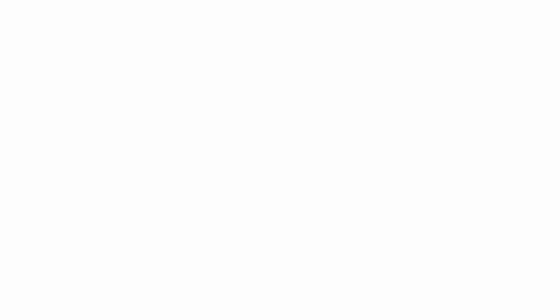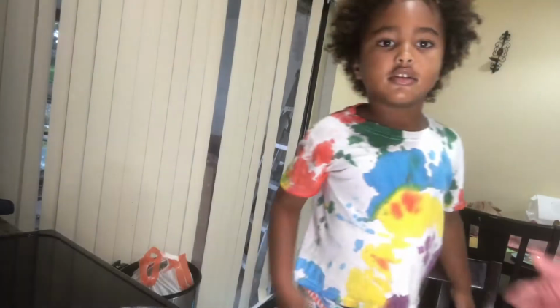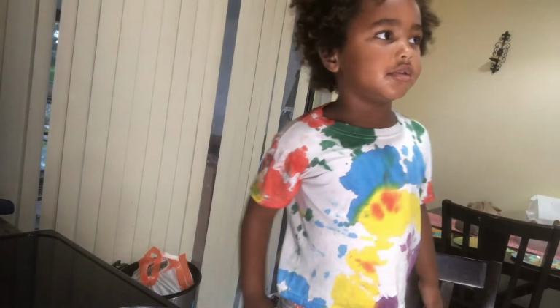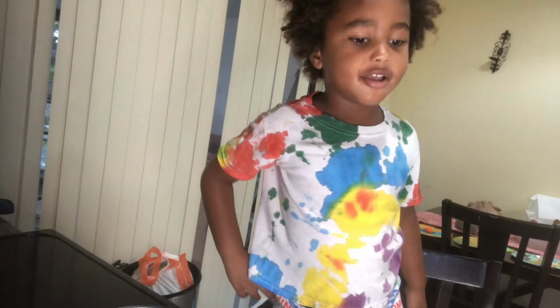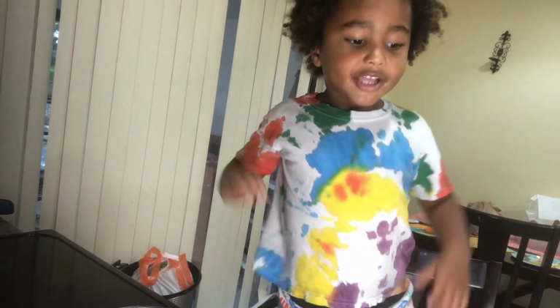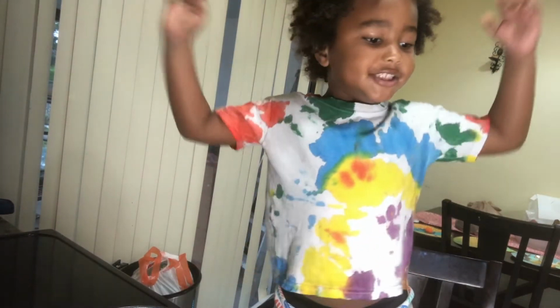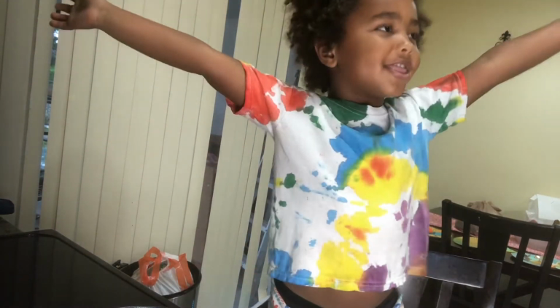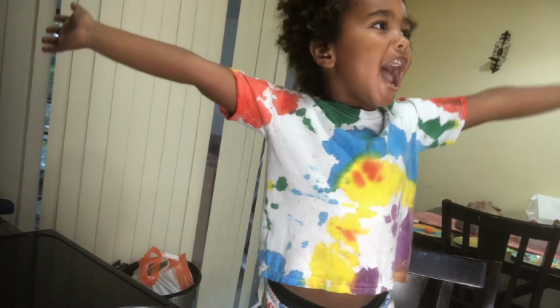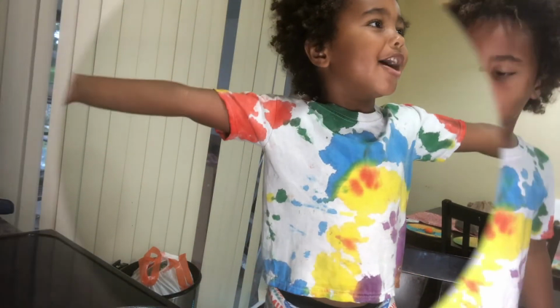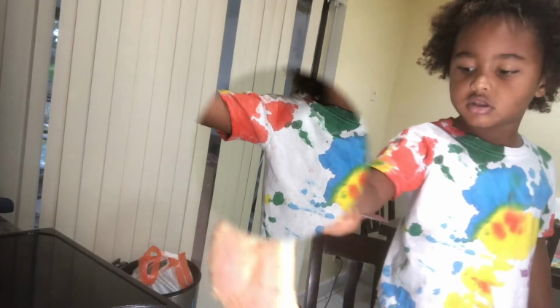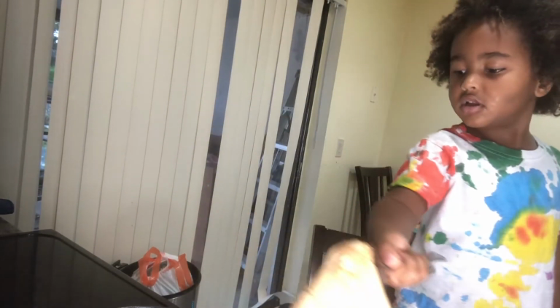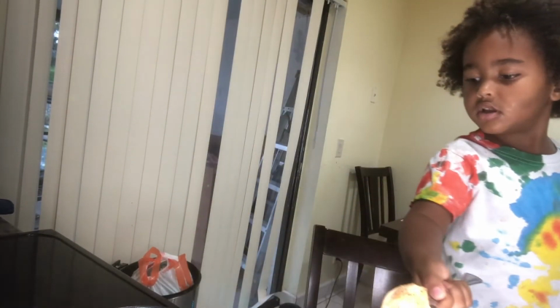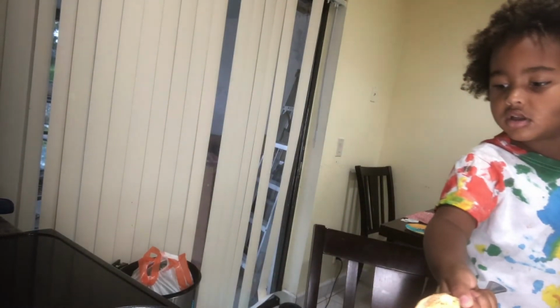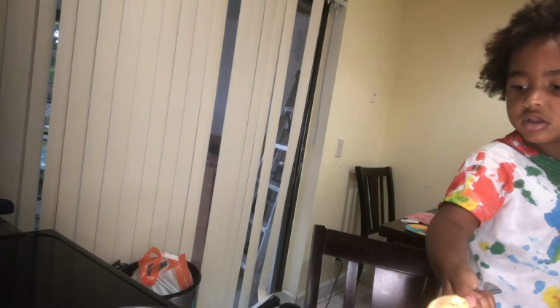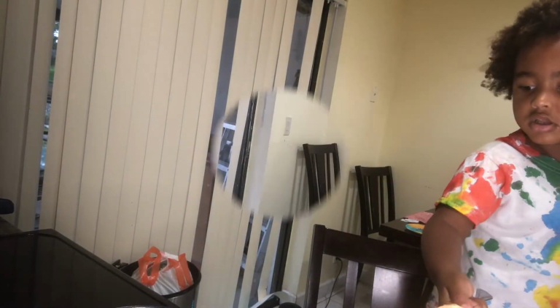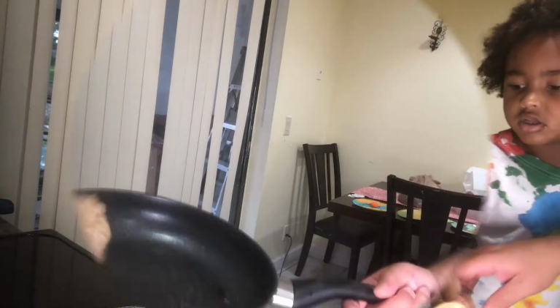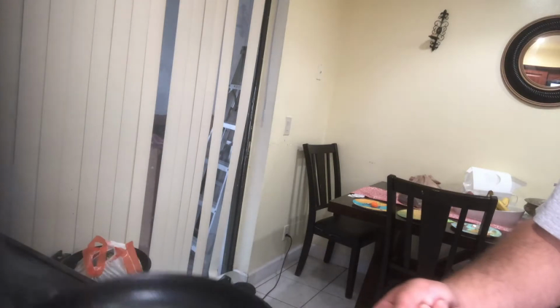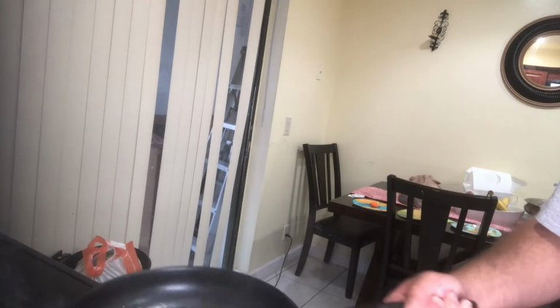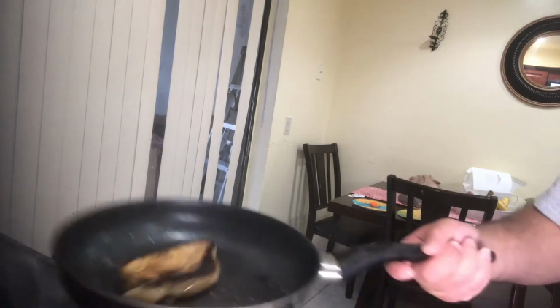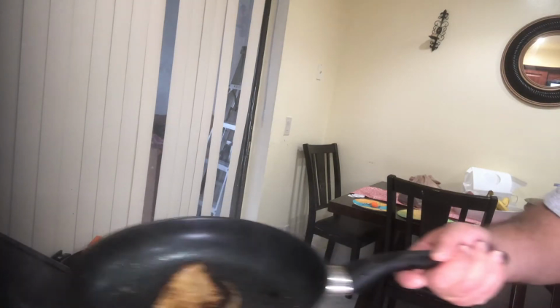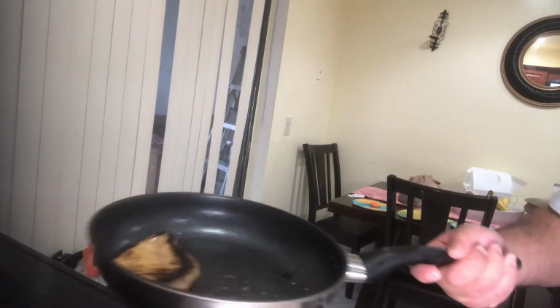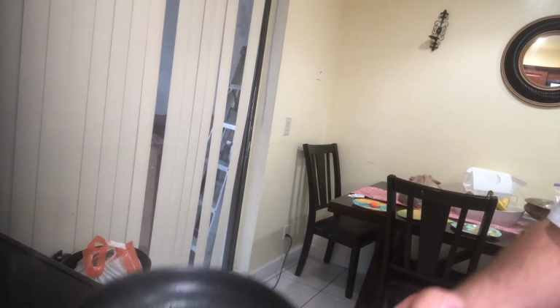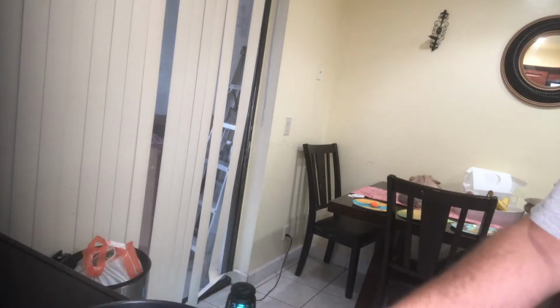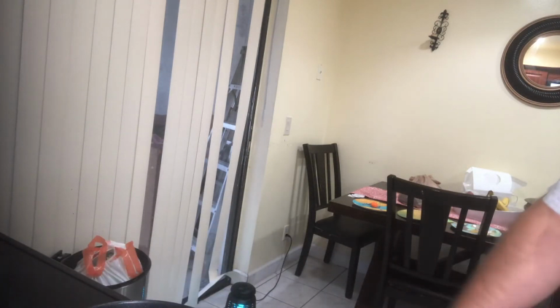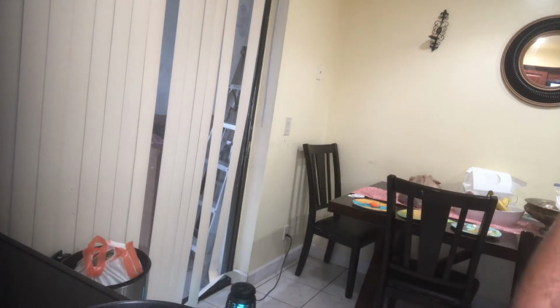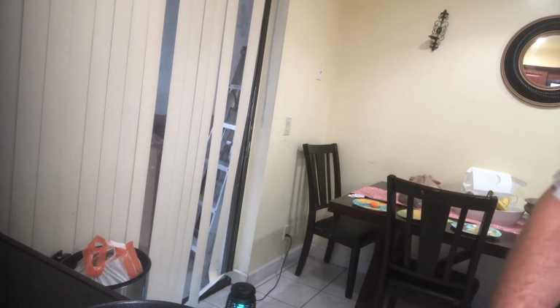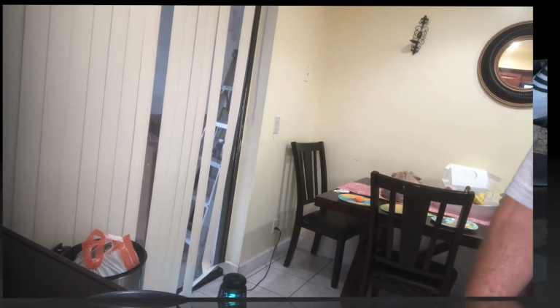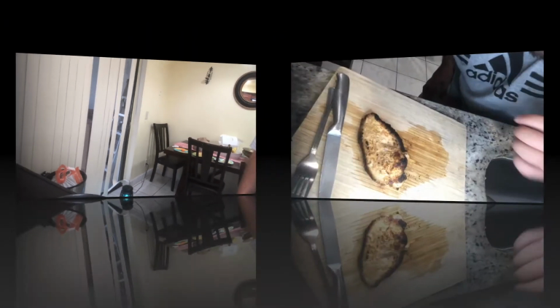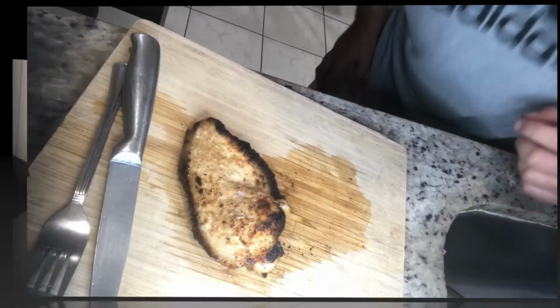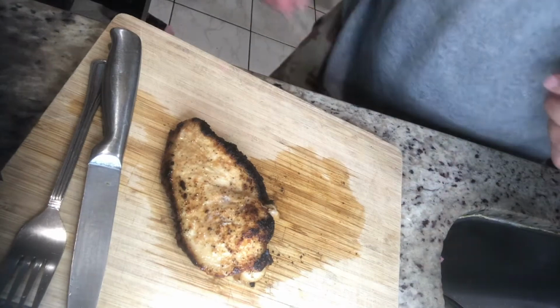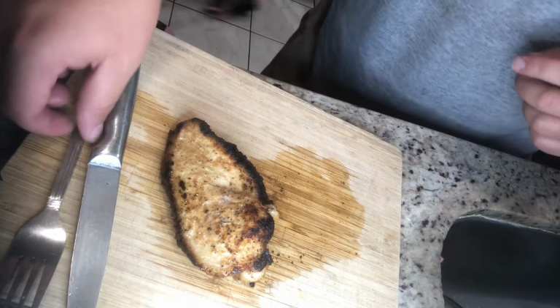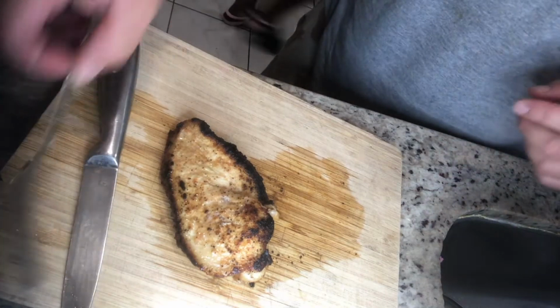What are we making today? Chicken salad! Go ahead, put the chicken in the pot. There it is. Put that sauce in. Now we're going to cut the chicken.